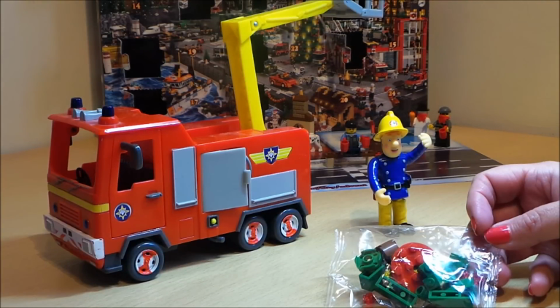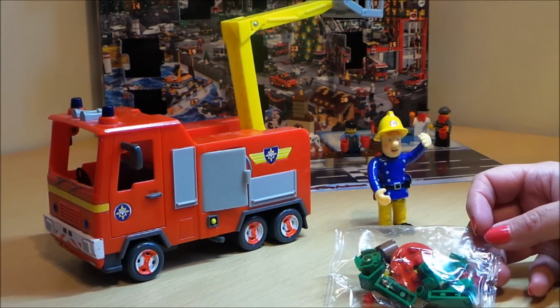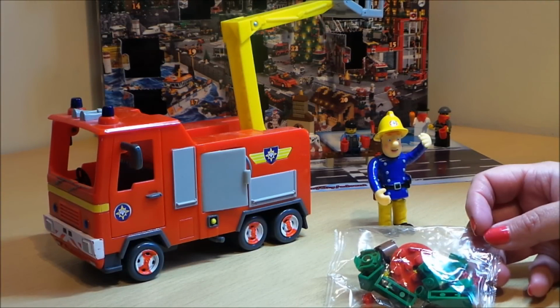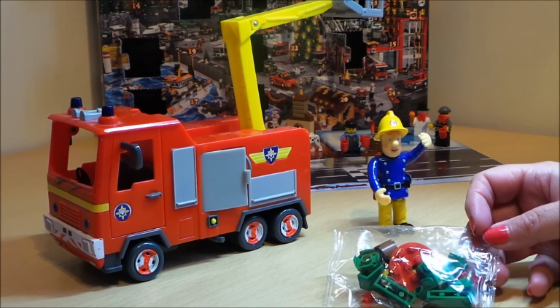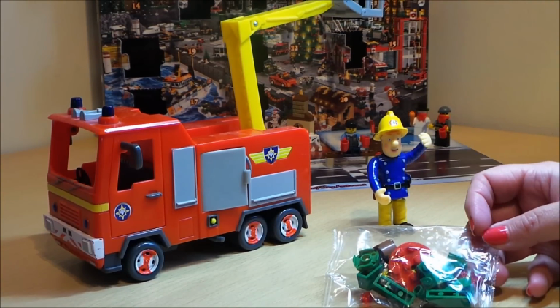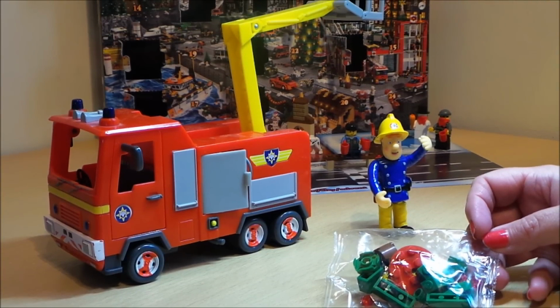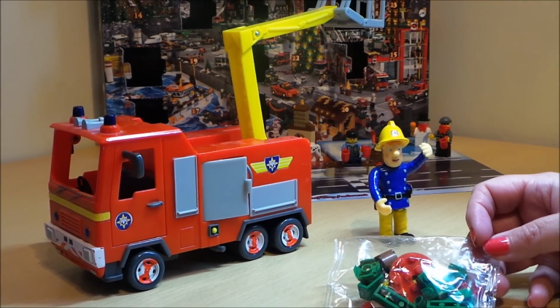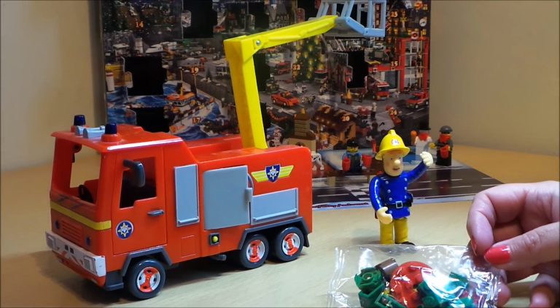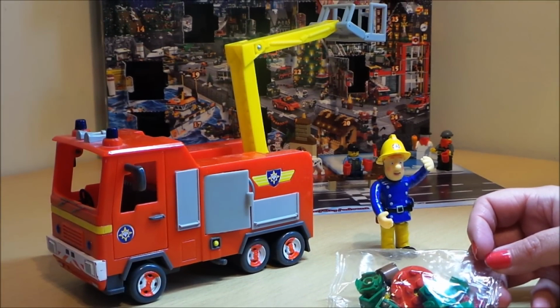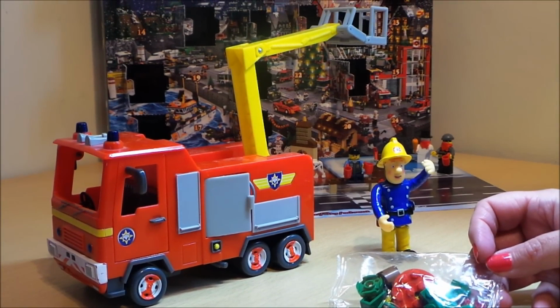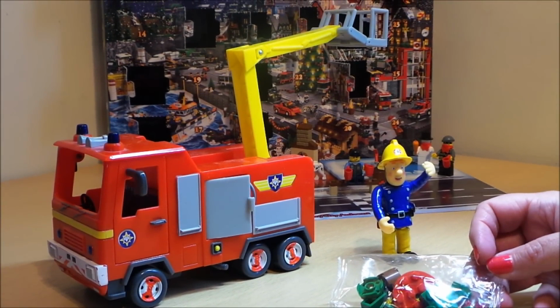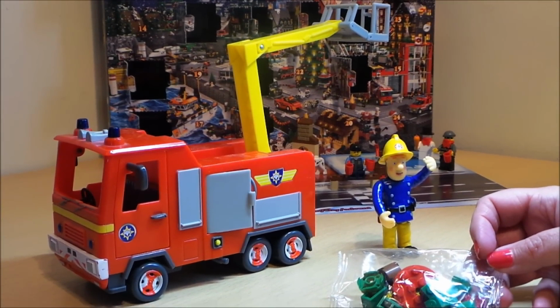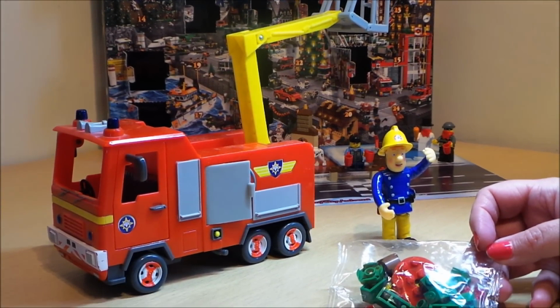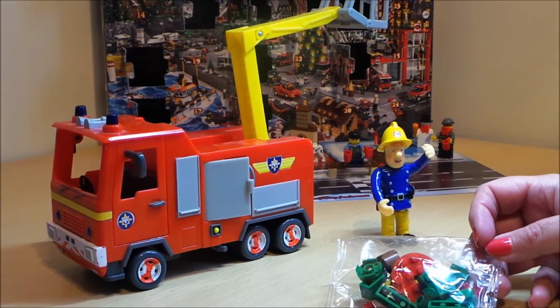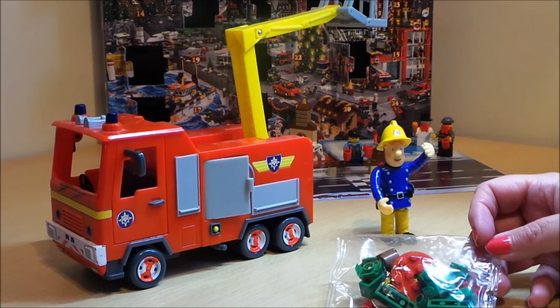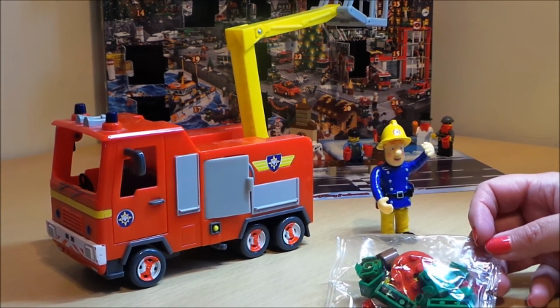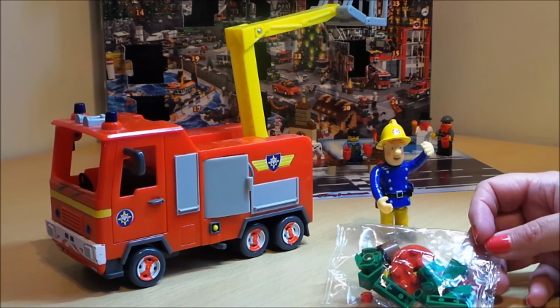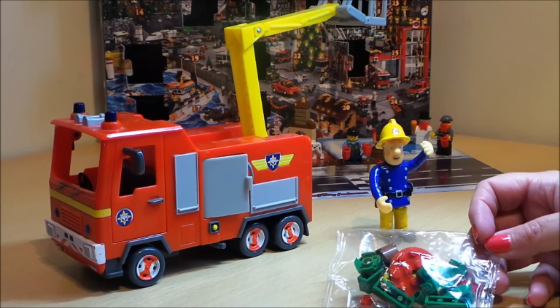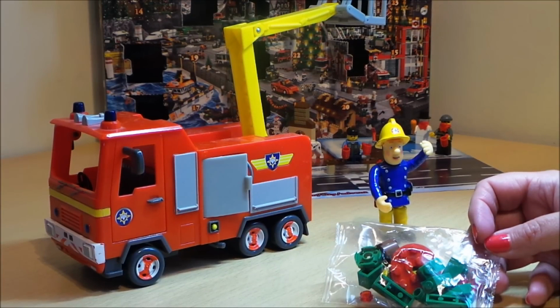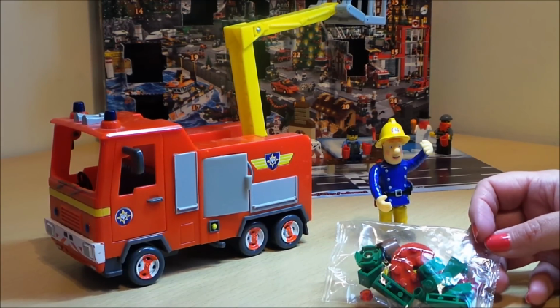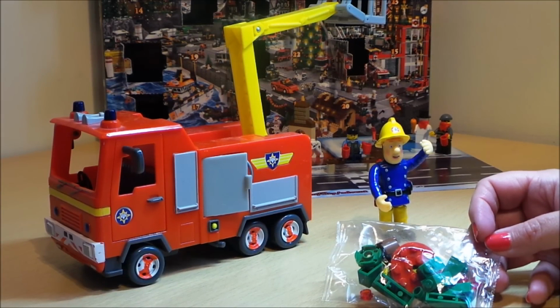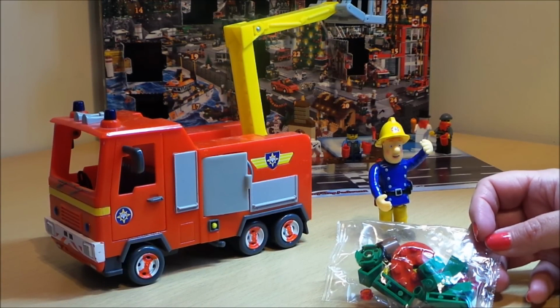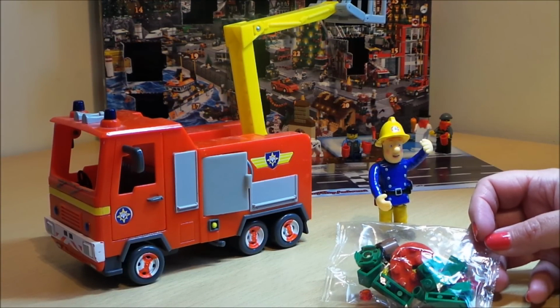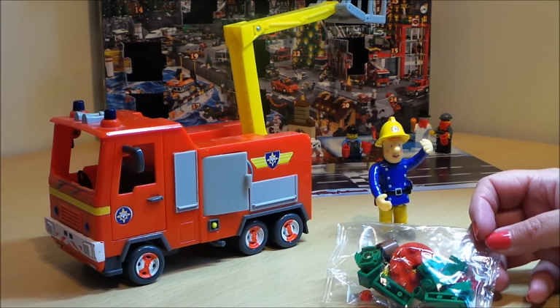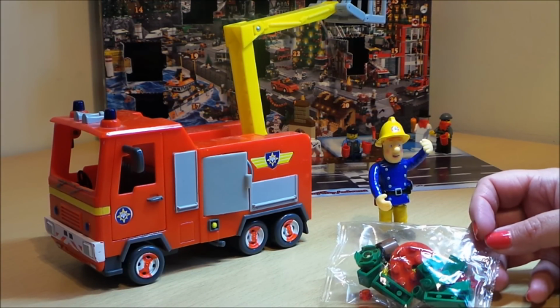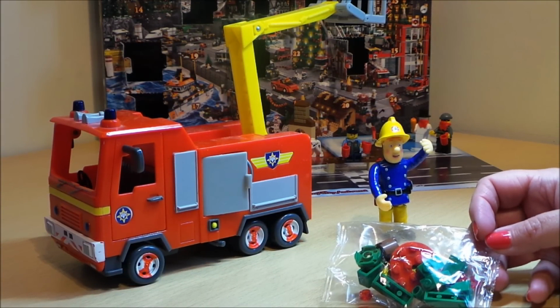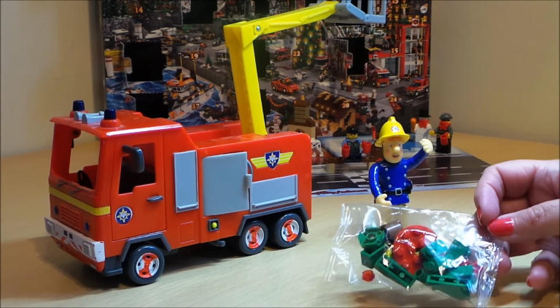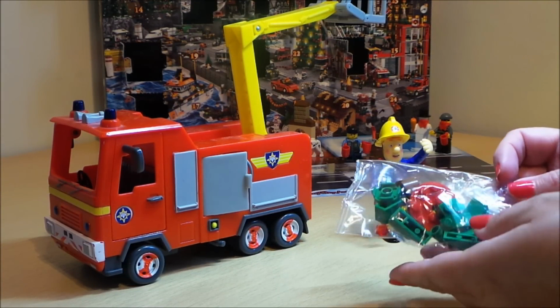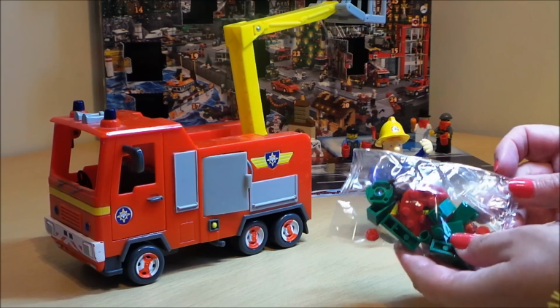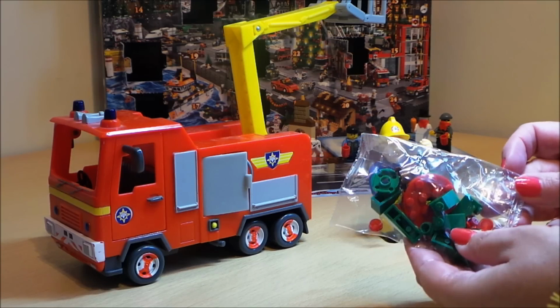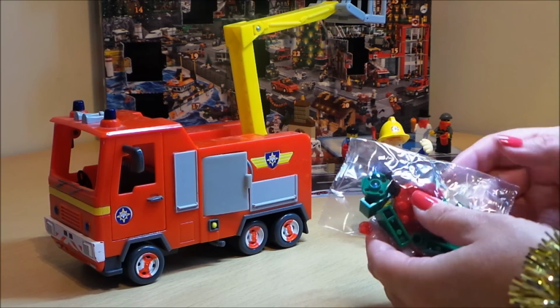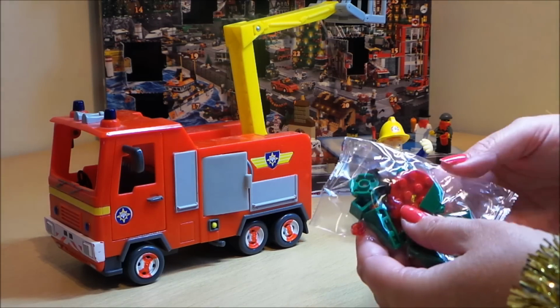Hi there guys, this is Tracy here and welcome to our channel. It's a very exciting day today because Fireman Sam is helping to get the Christmas tree ready for Ponty Pandy, so here we have the Christmas tree.